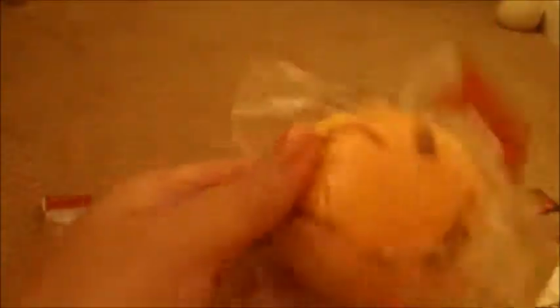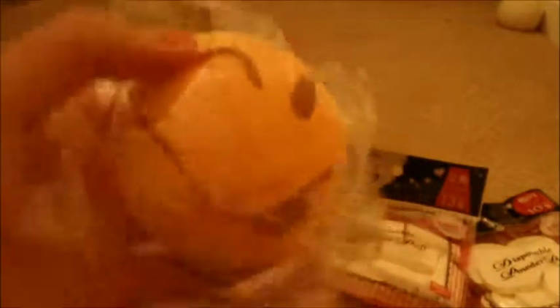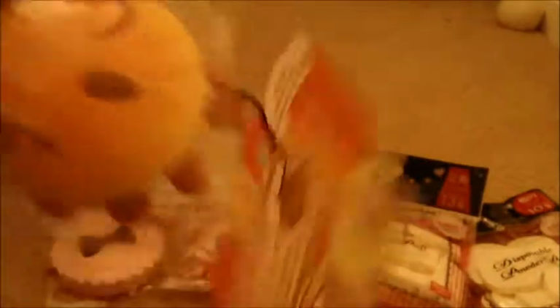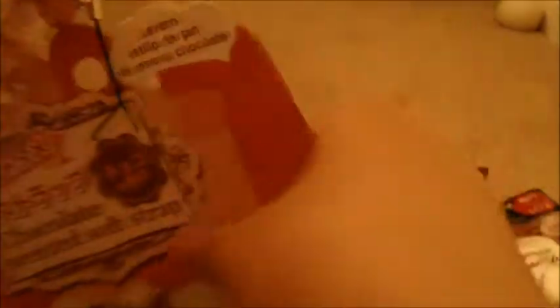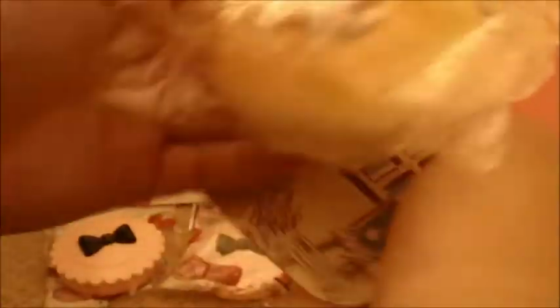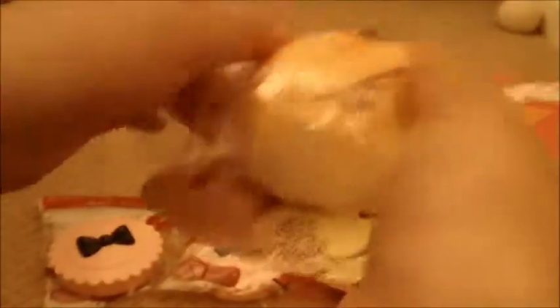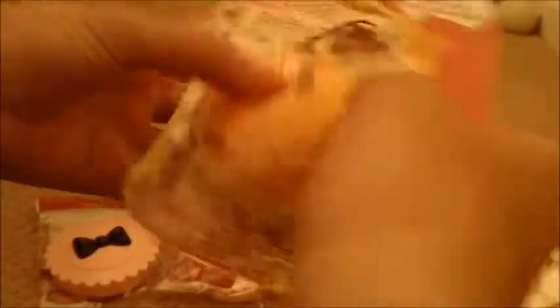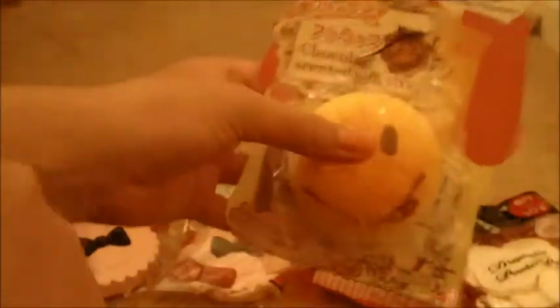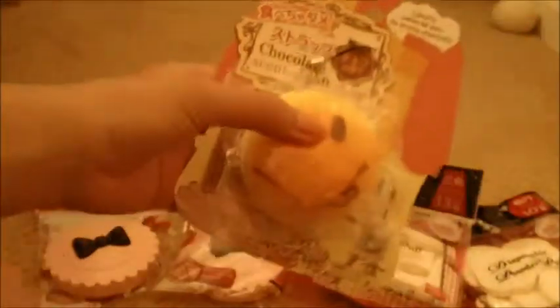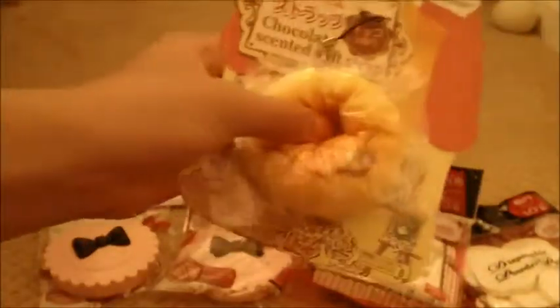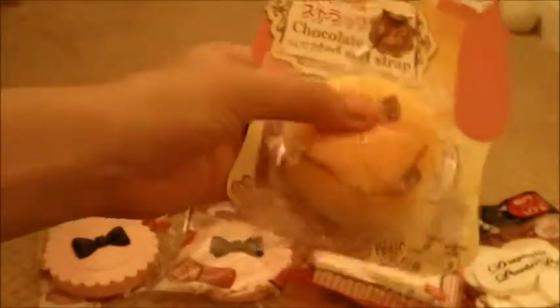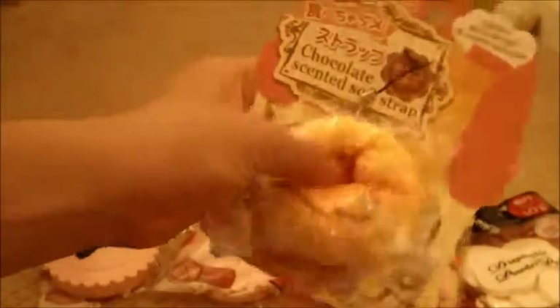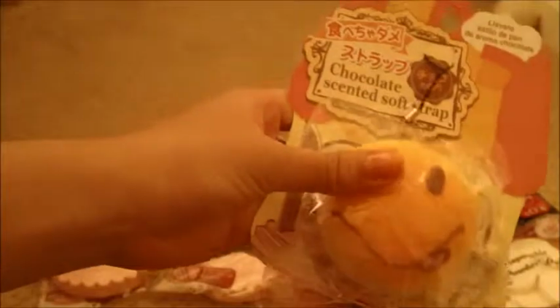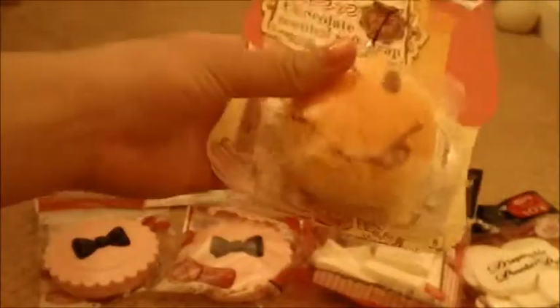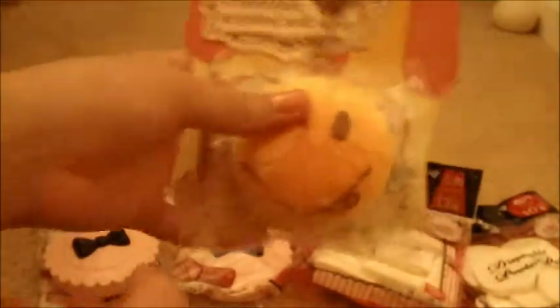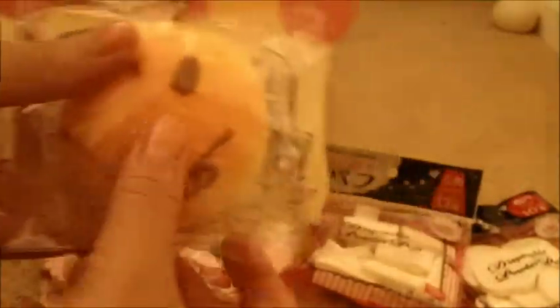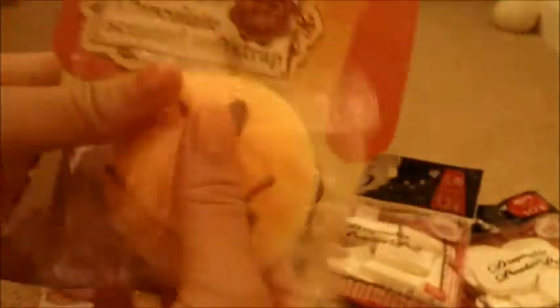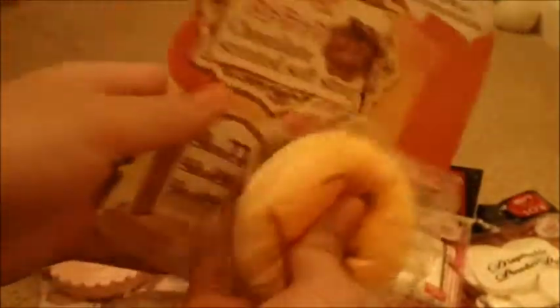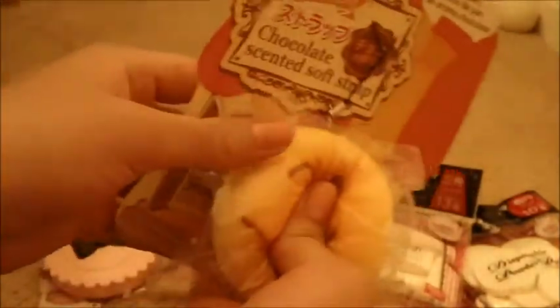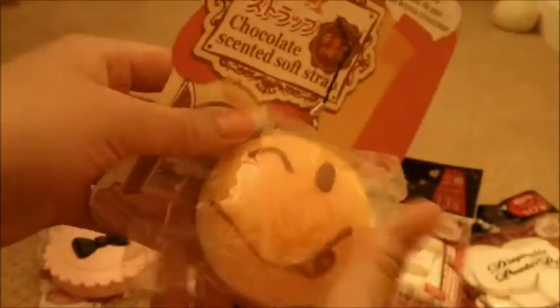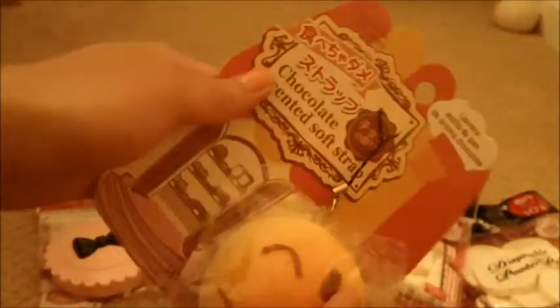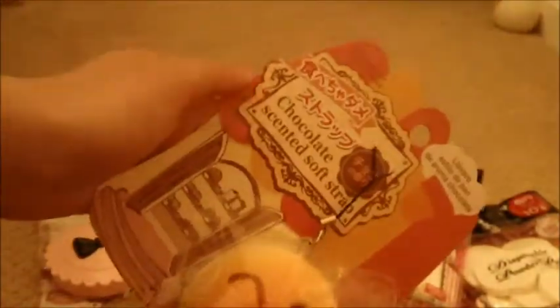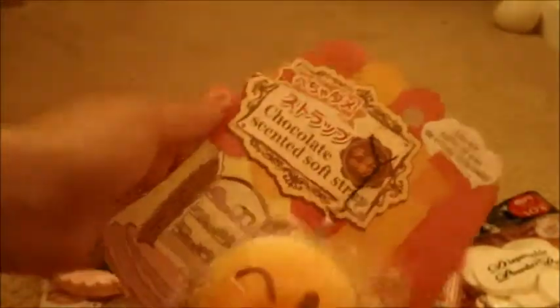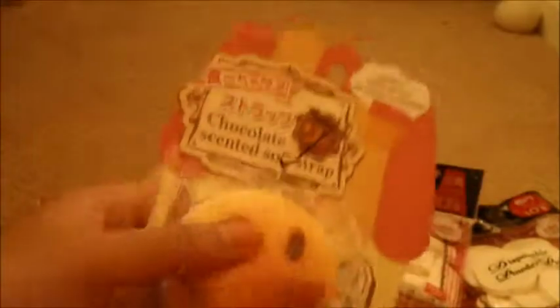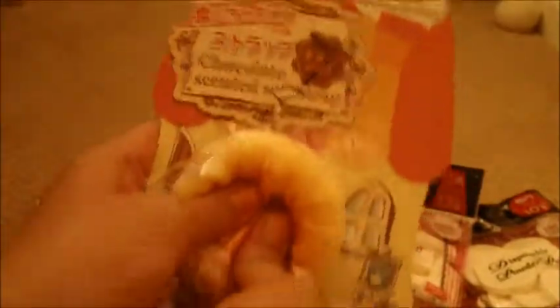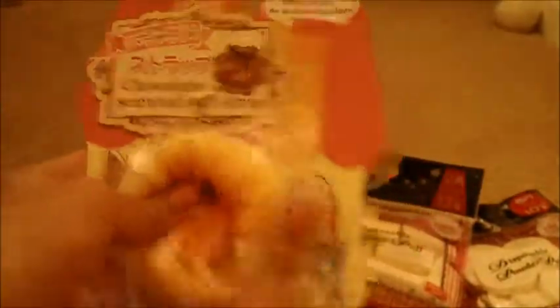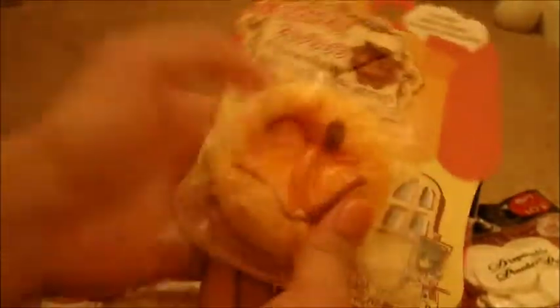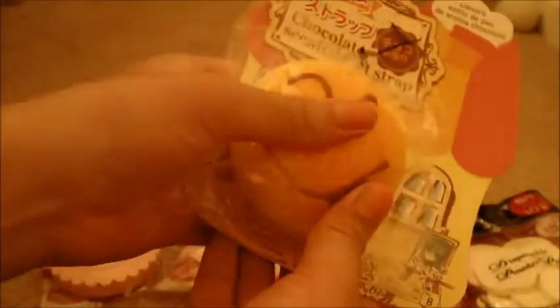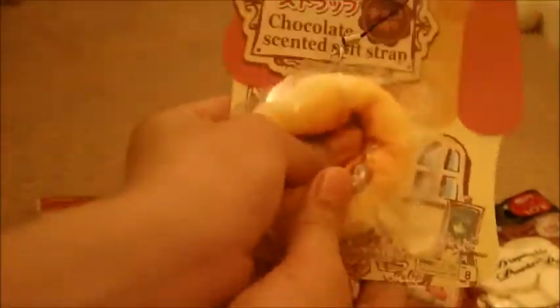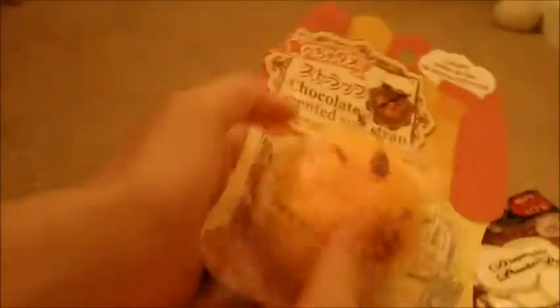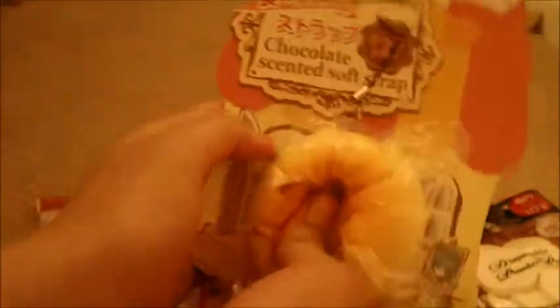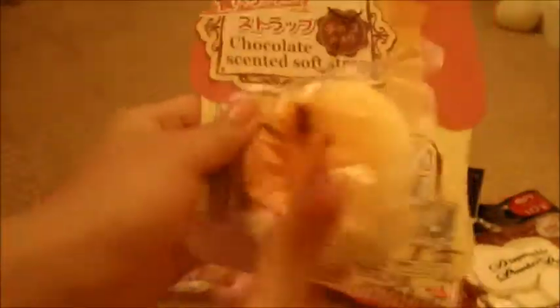I'm going to keep the packaging for this one, and for the other two I'm not going to keep the packaging. It's really cute and it smells really good — it smells like chocolate. It's cheap too and really convenient.